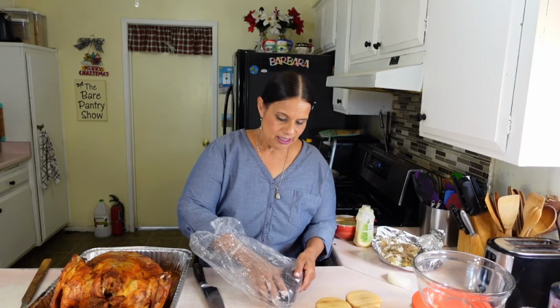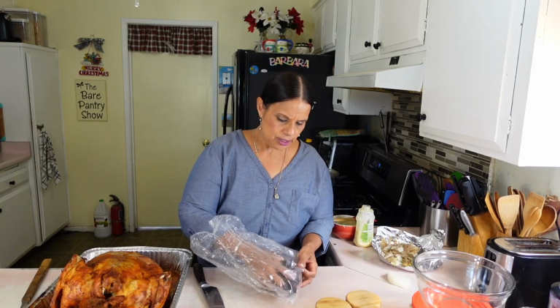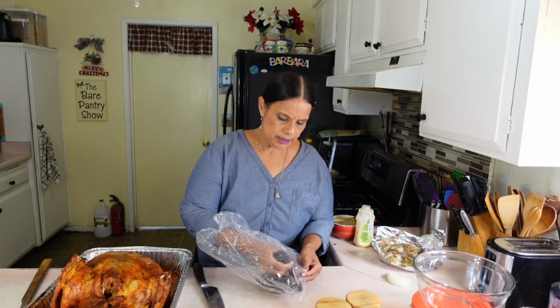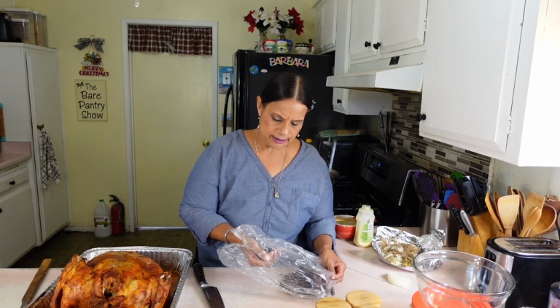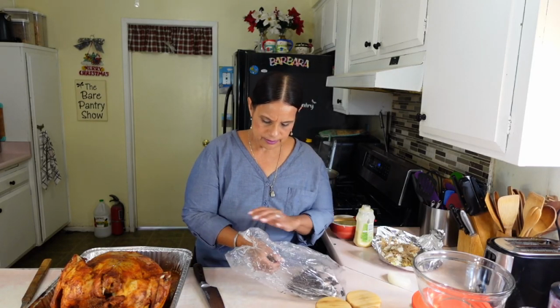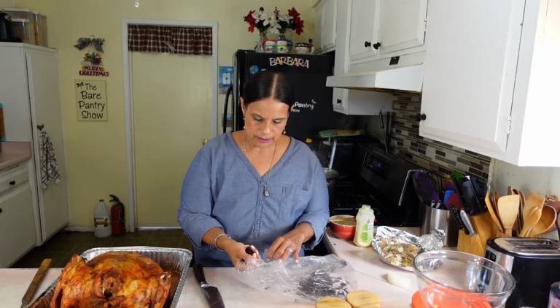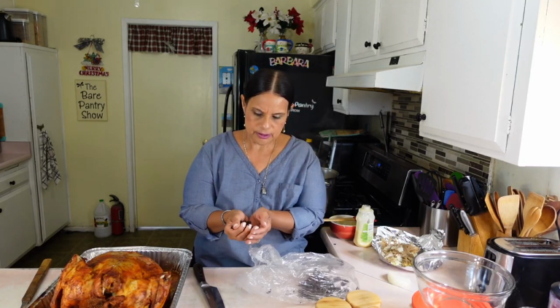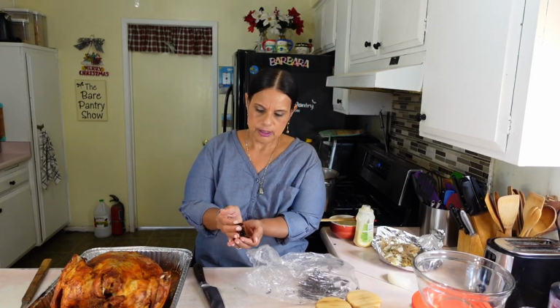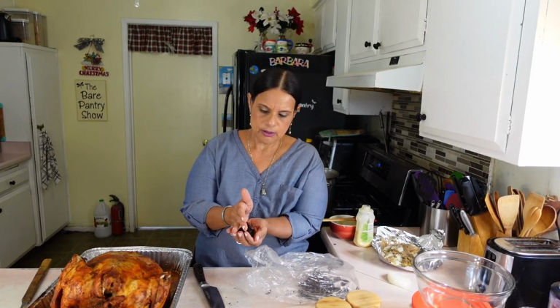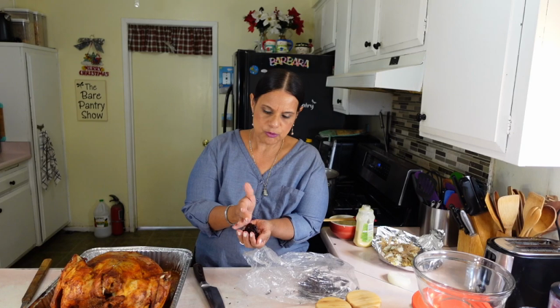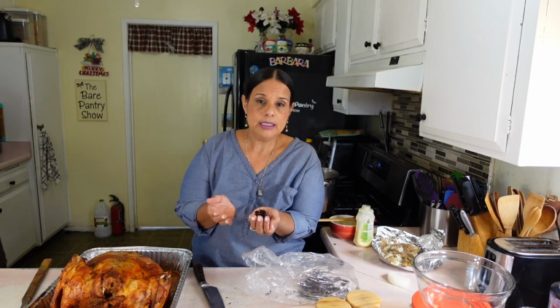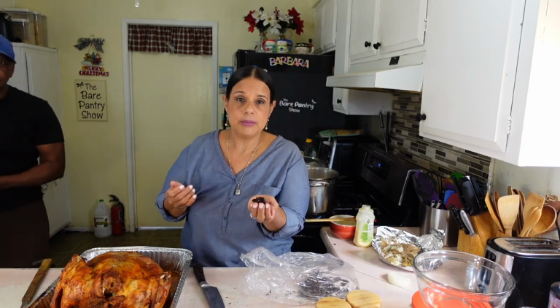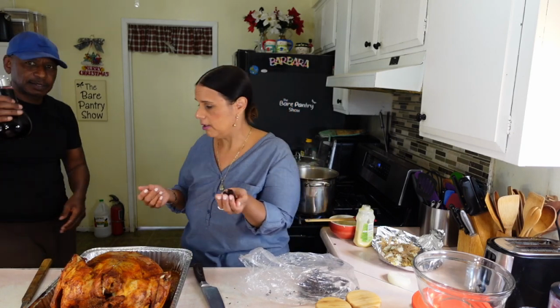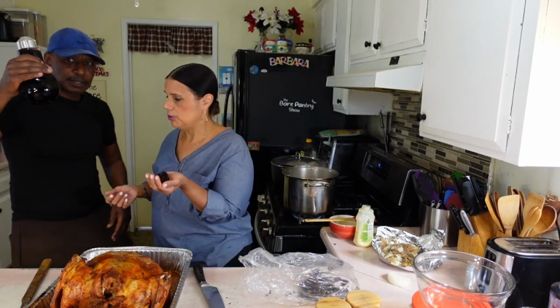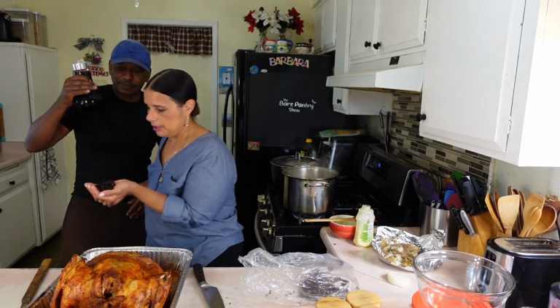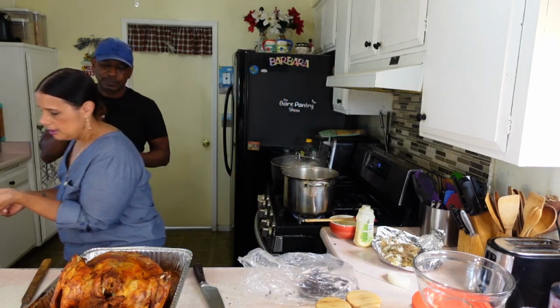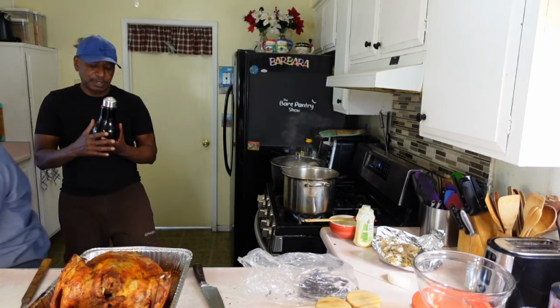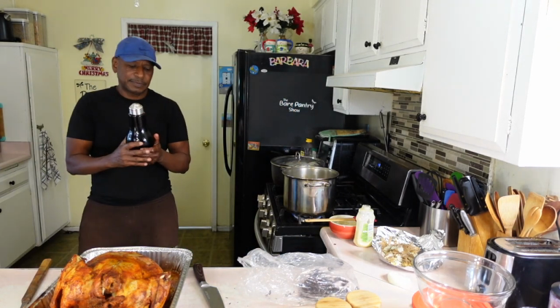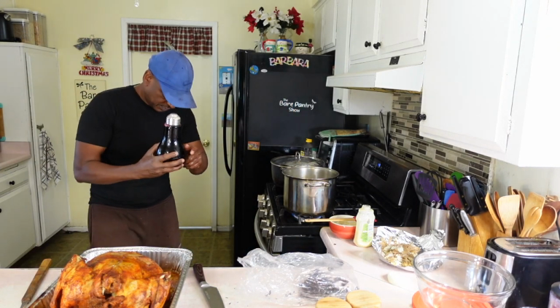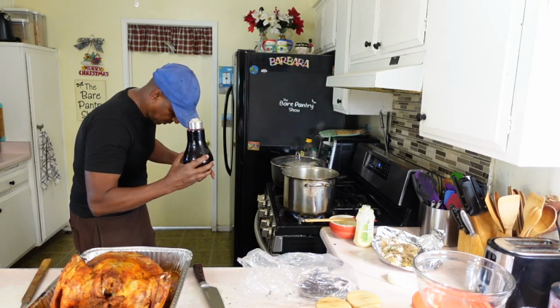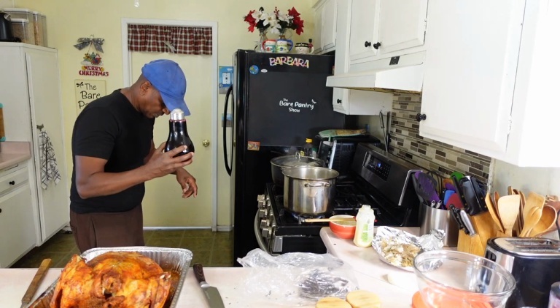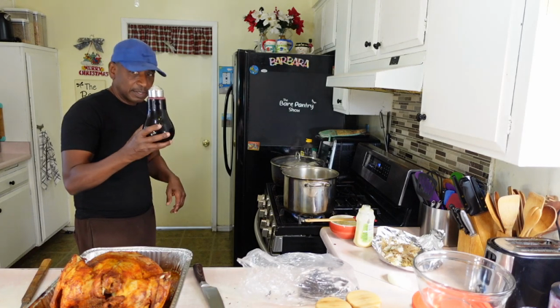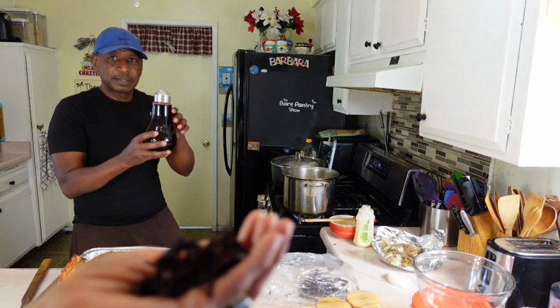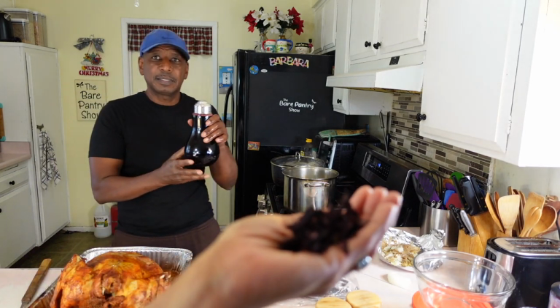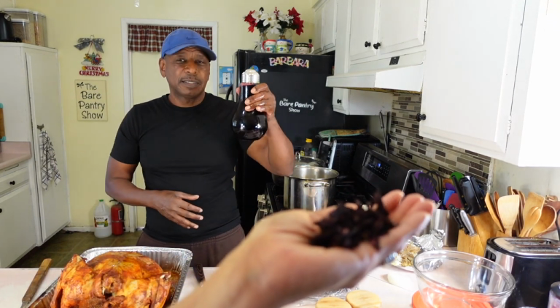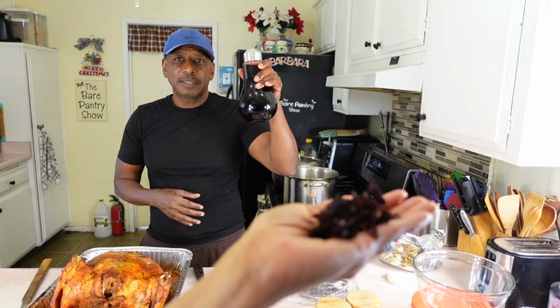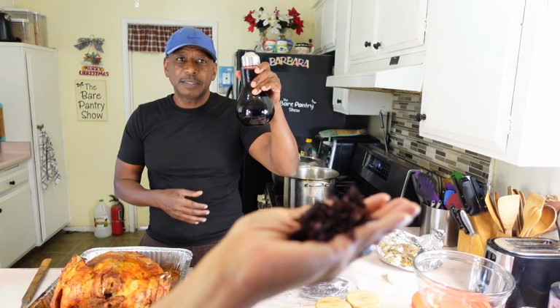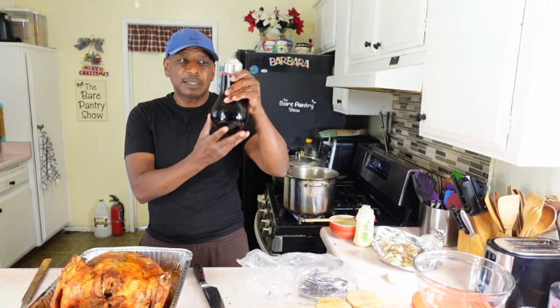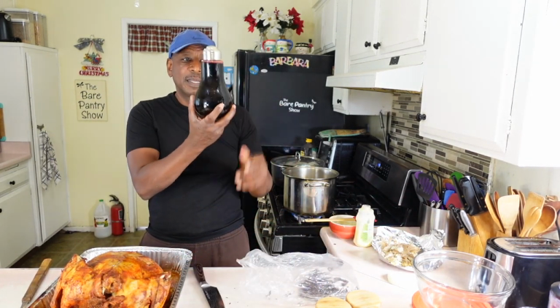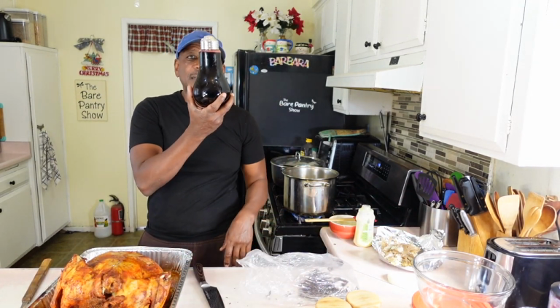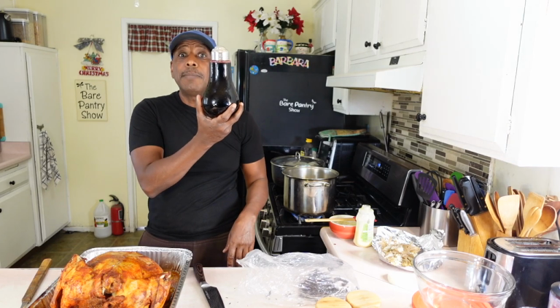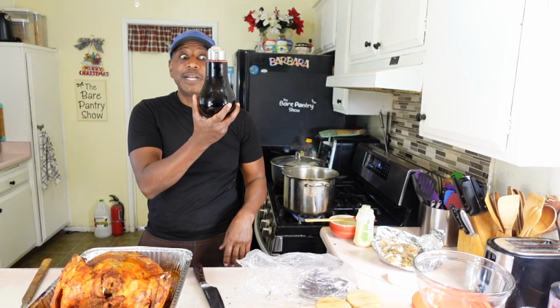Let me show you guys what it looks like. It looks like some dried leaves. In the store they call it Jamaica or Jamaica. It's hibiscus. It looks blood red.